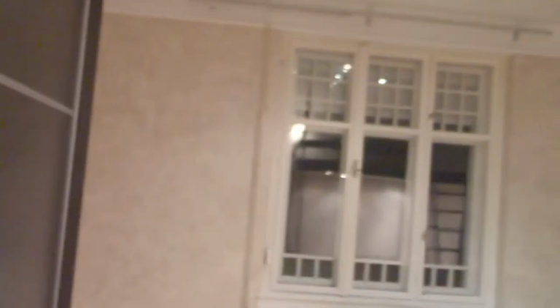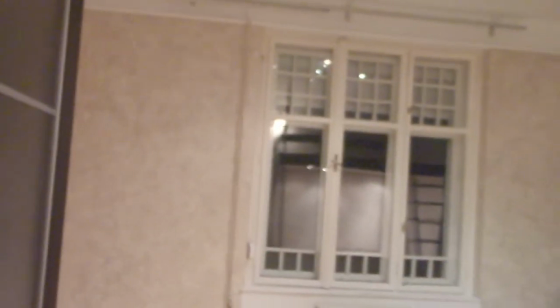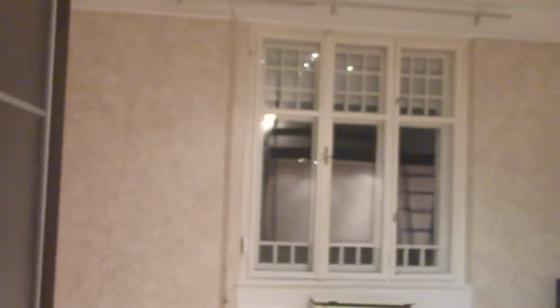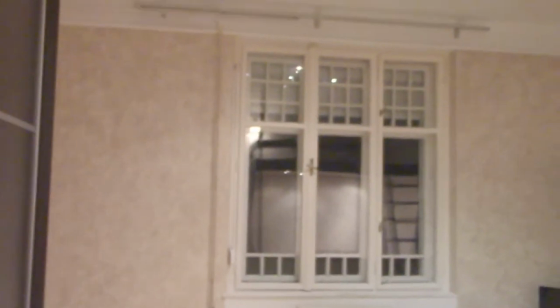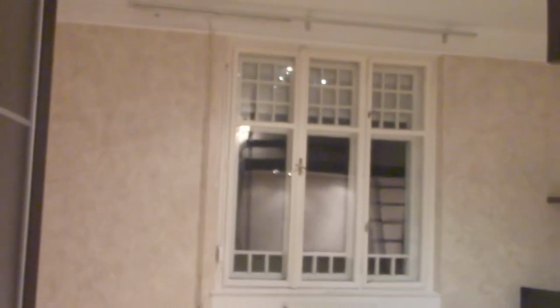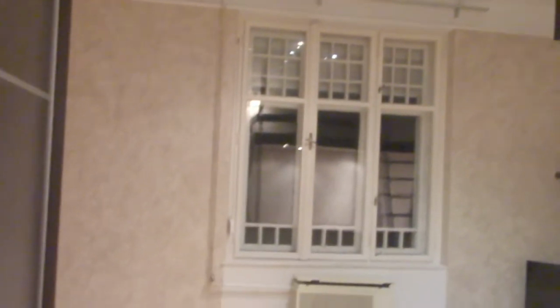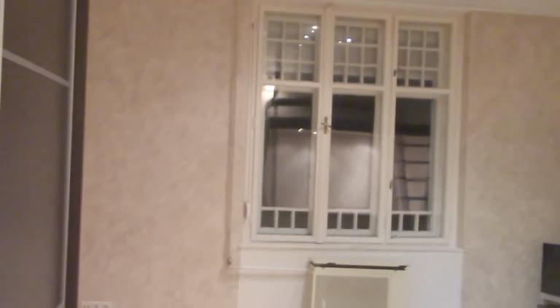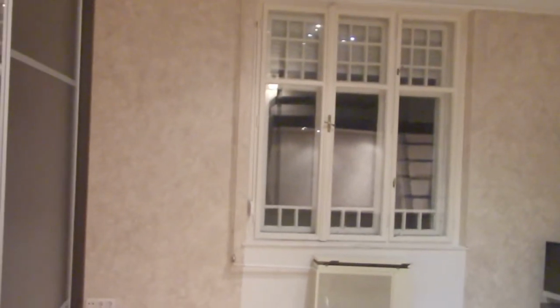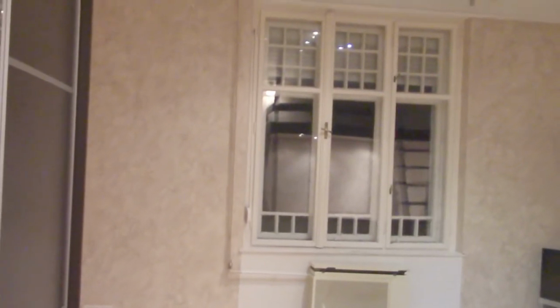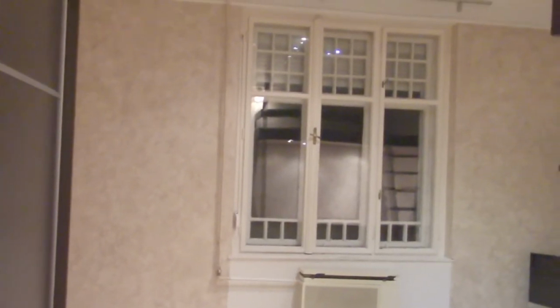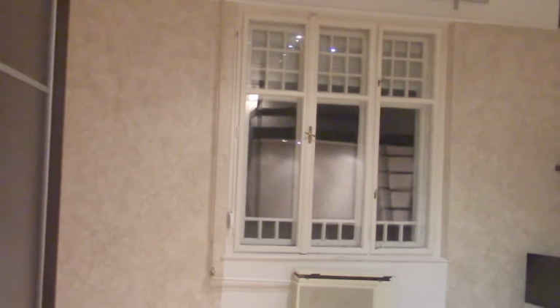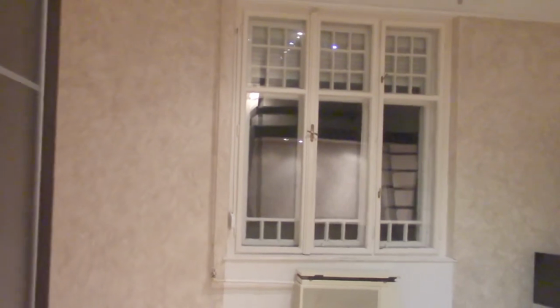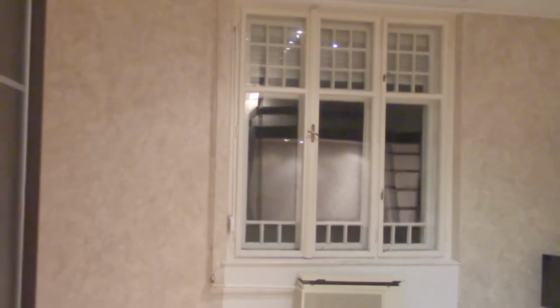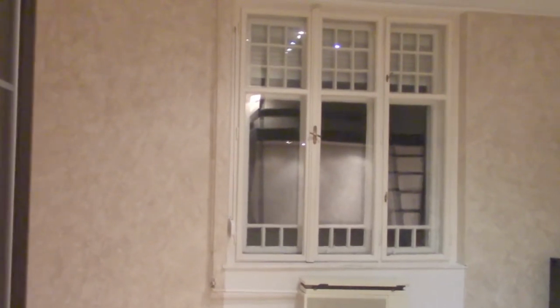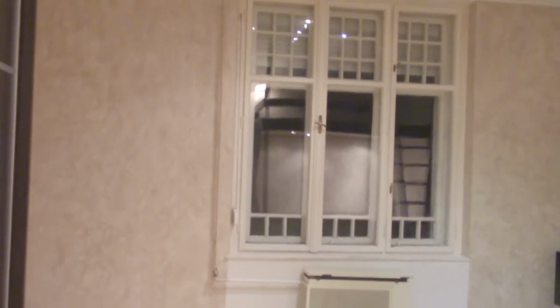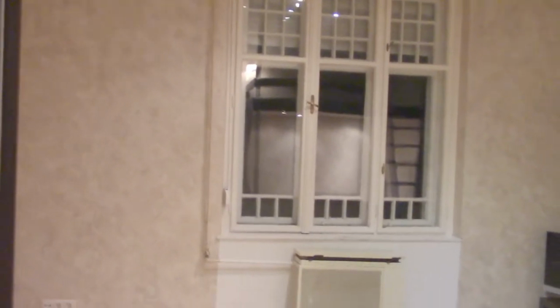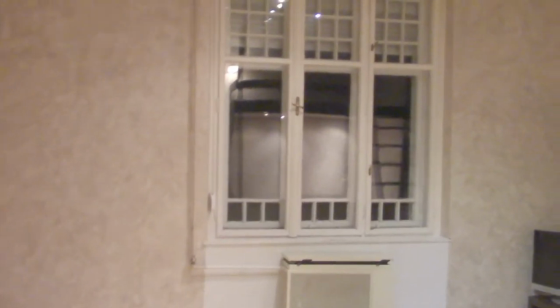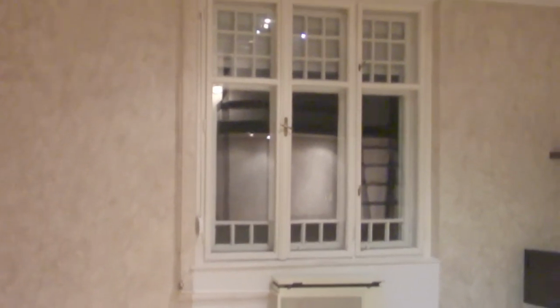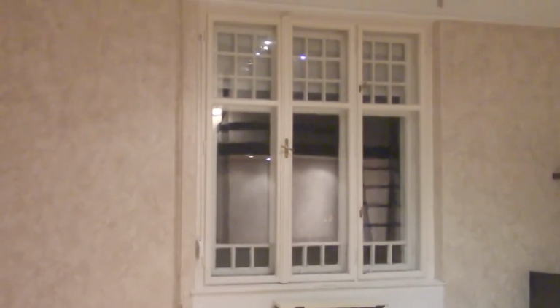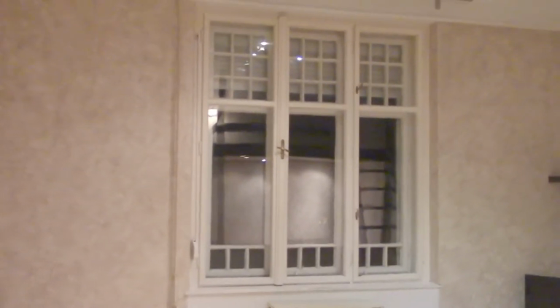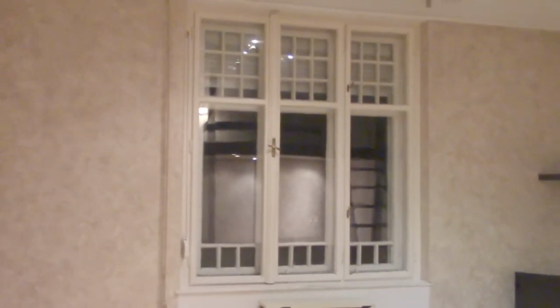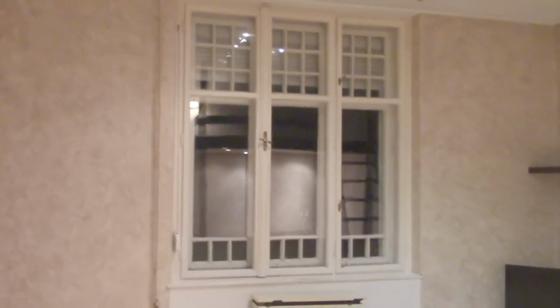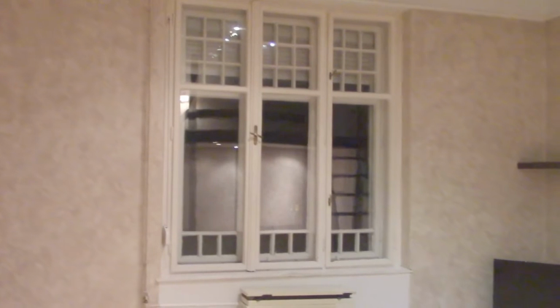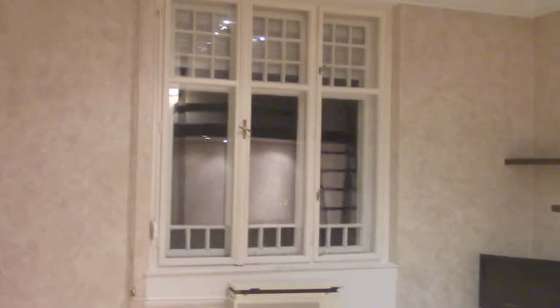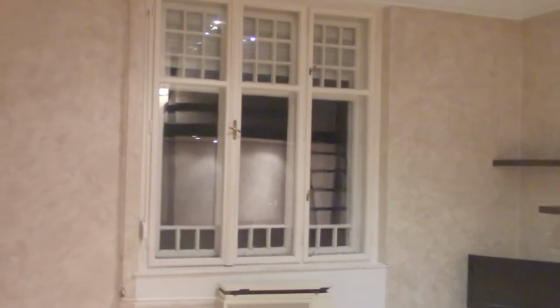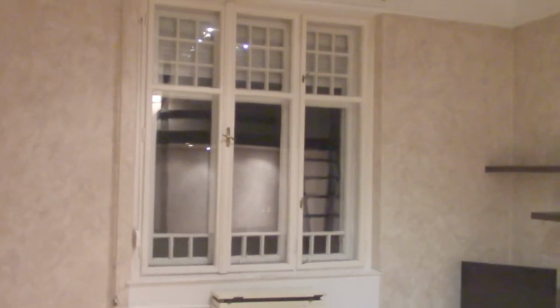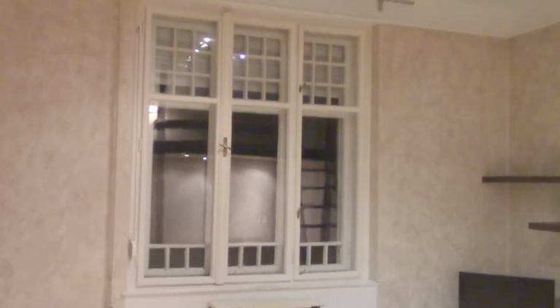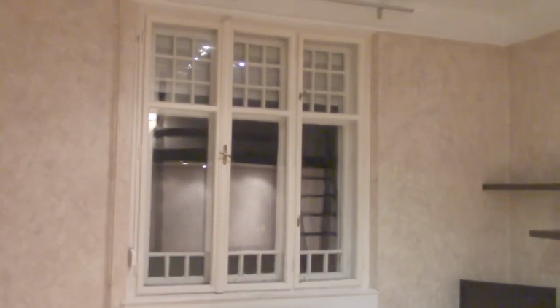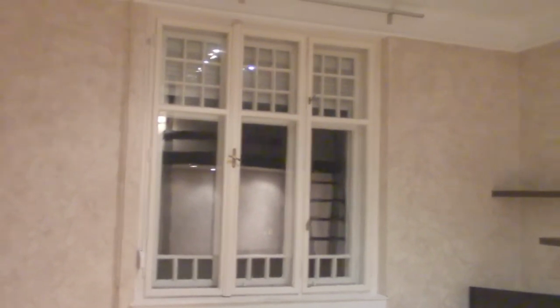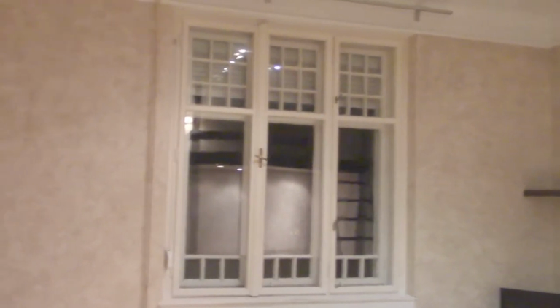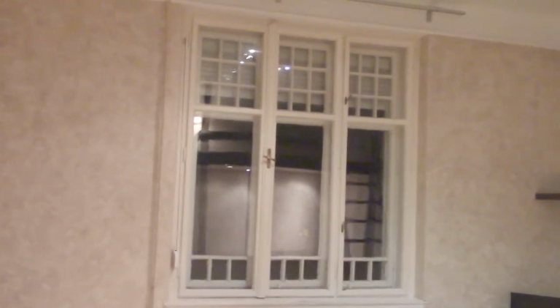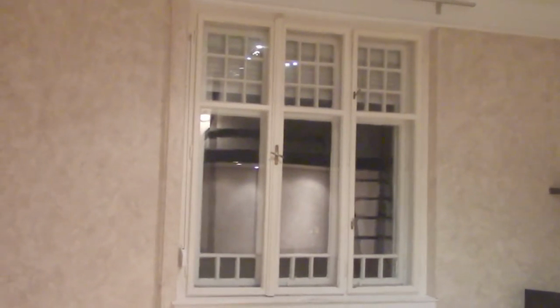The apartment has an original wood window, a very large one. It's actually facing the south part of the city, and during daylight it has lots of natural light.